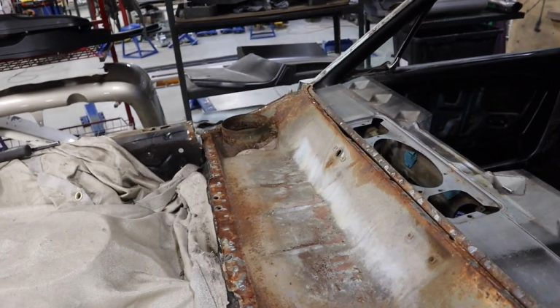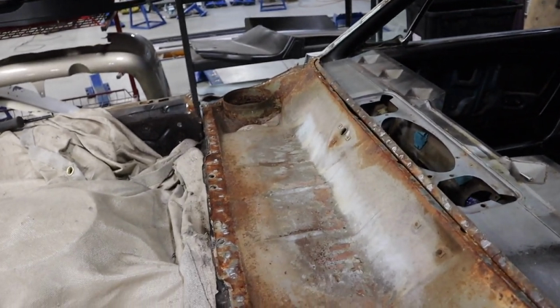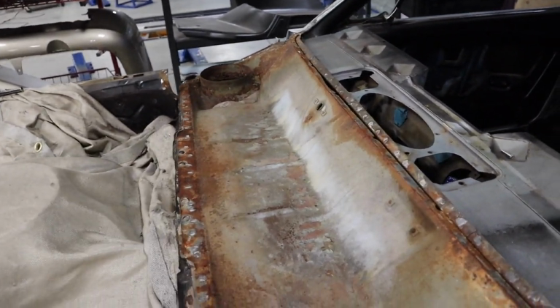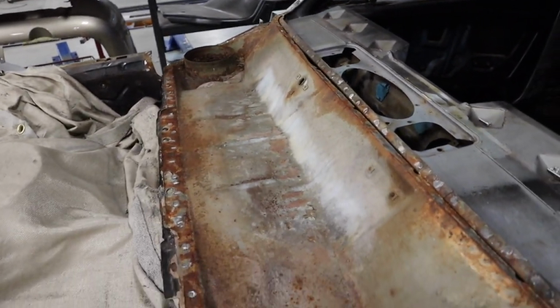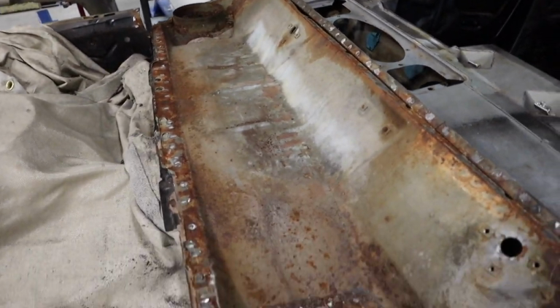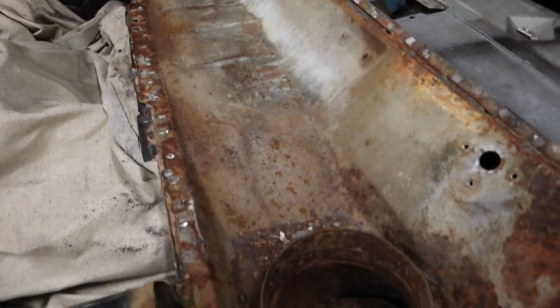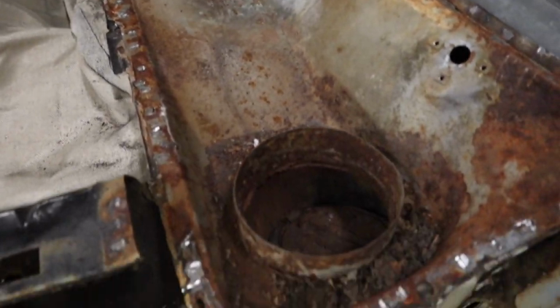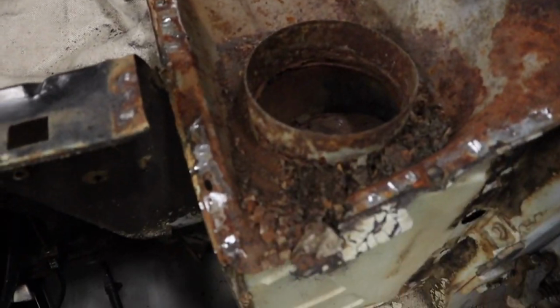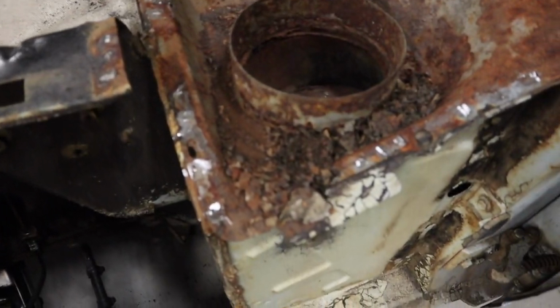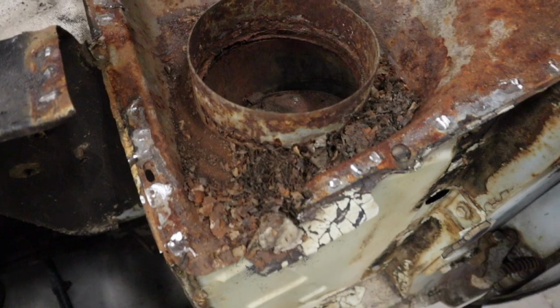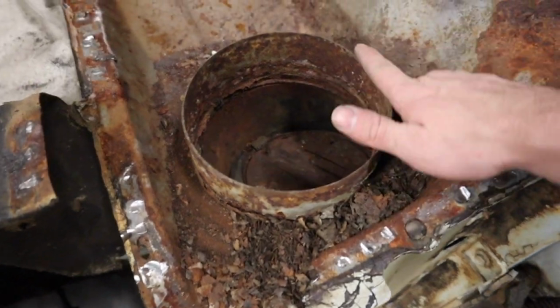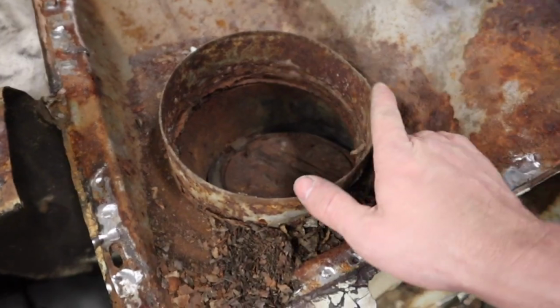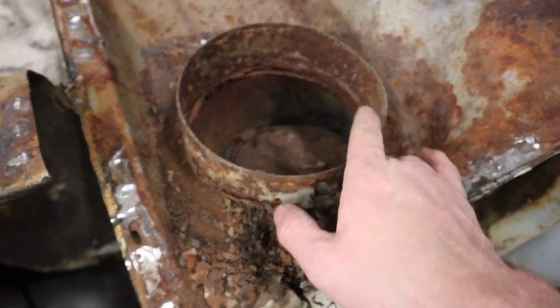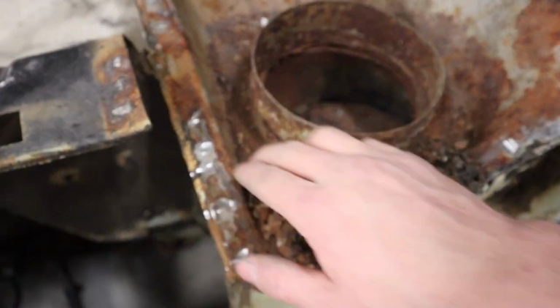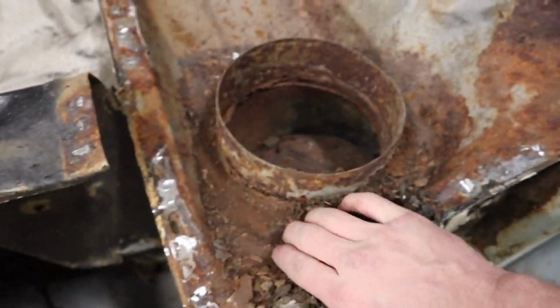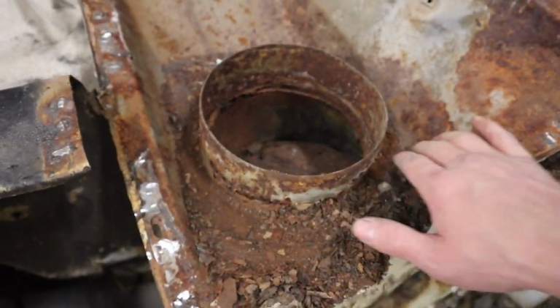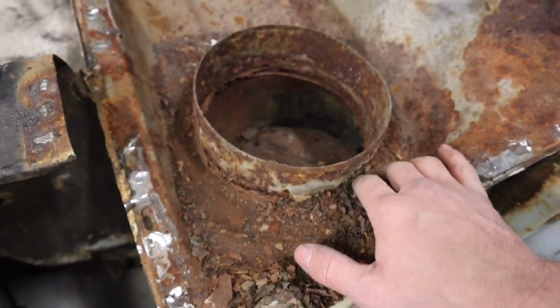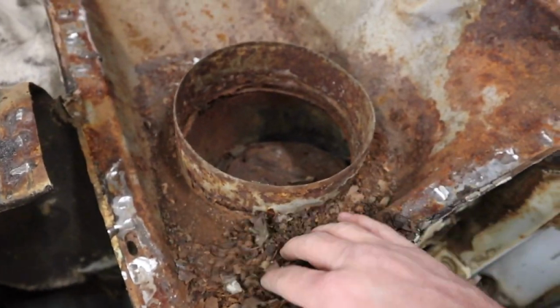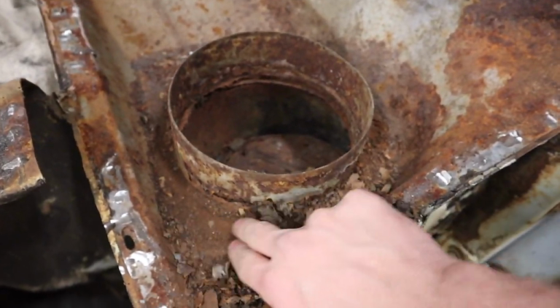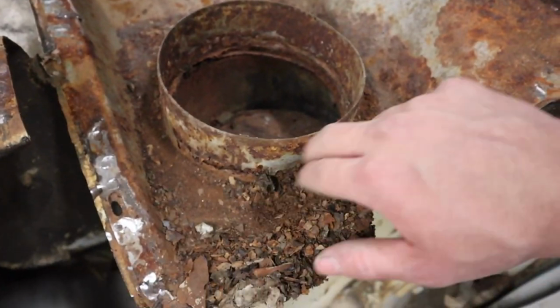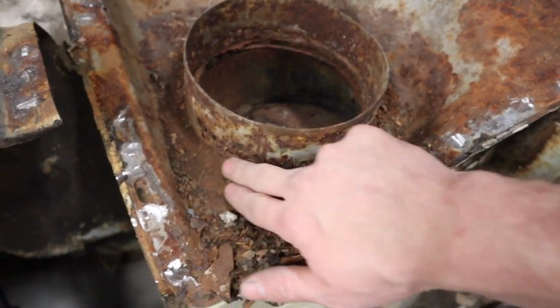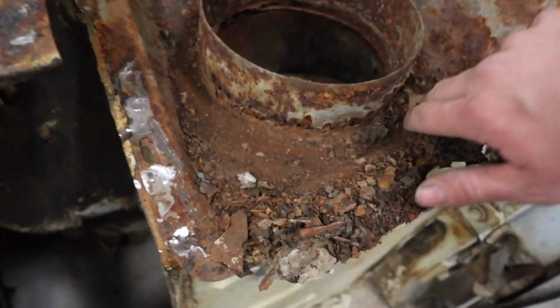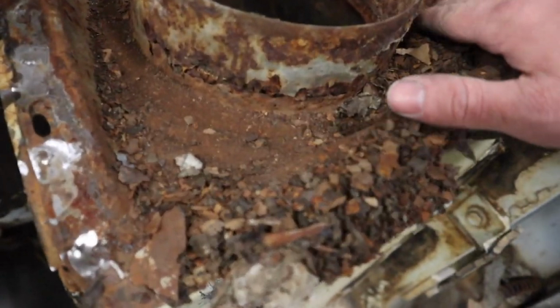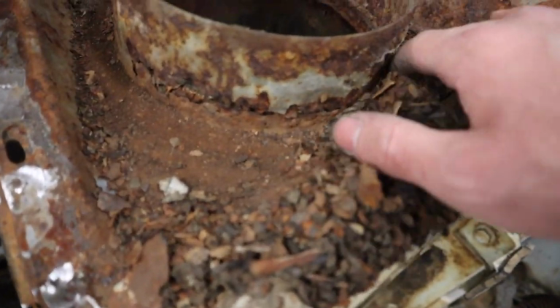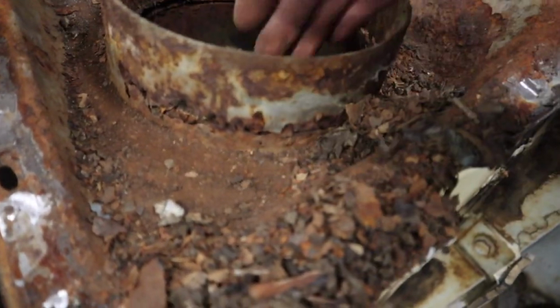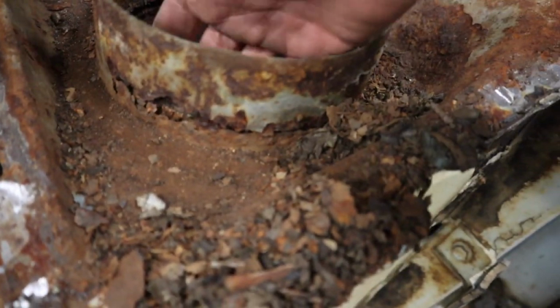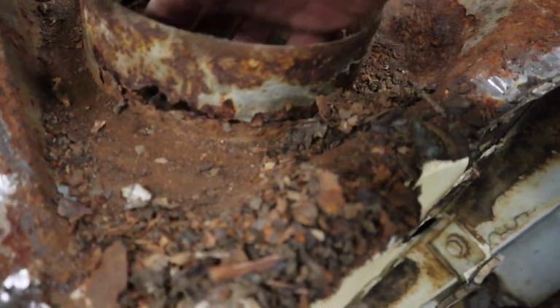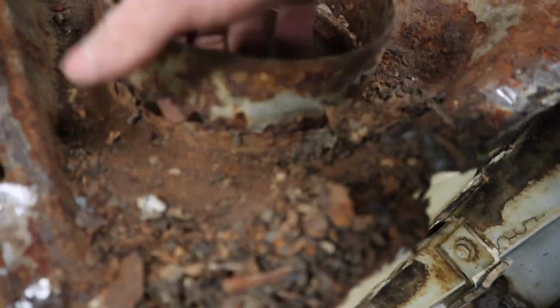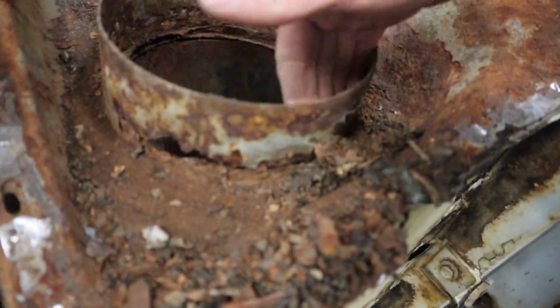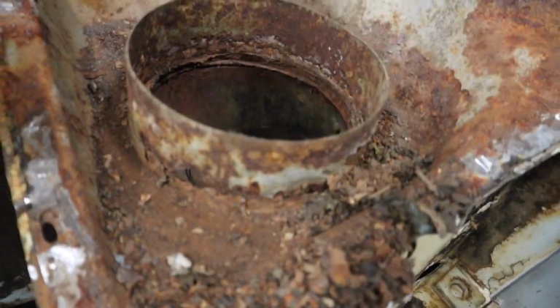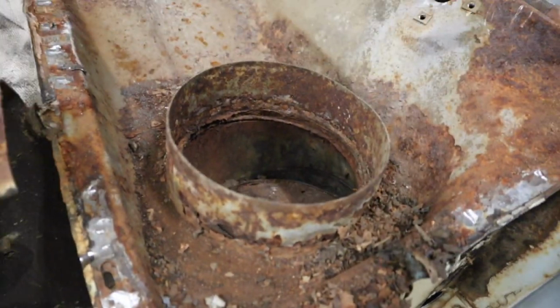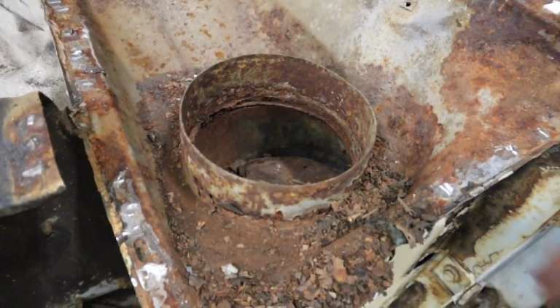All right, so the top cowl panel piece is off. Get a better look at all the garbage that was in here, and then the rust holes around those air inlets.